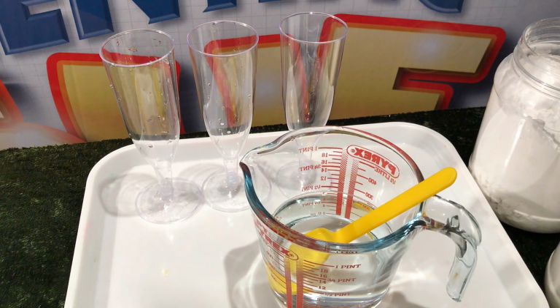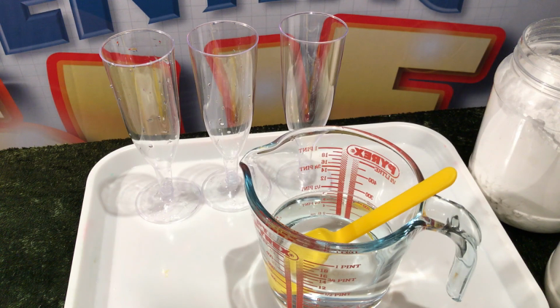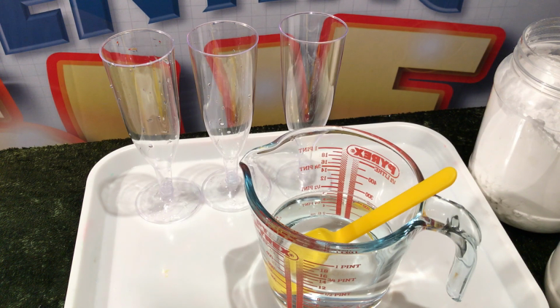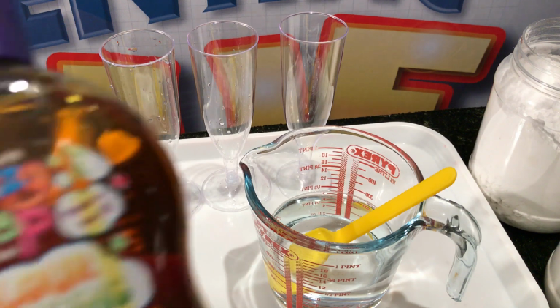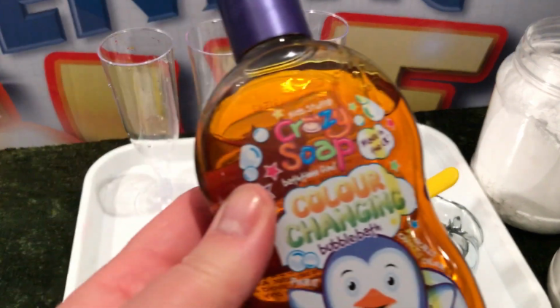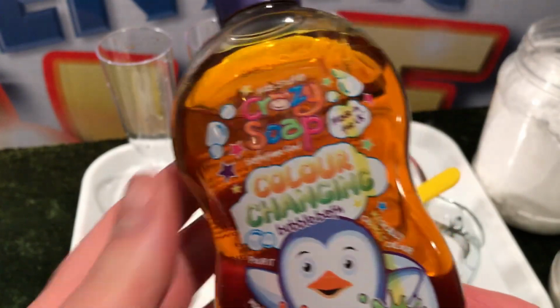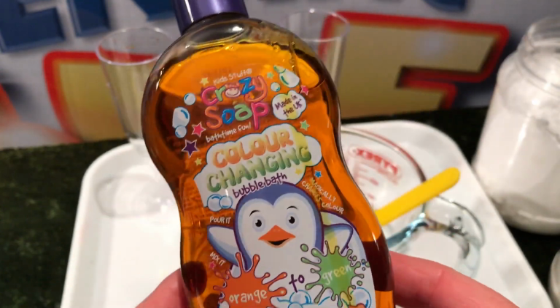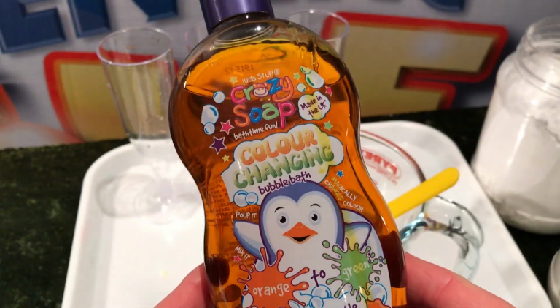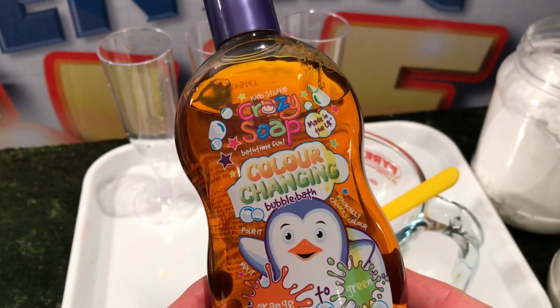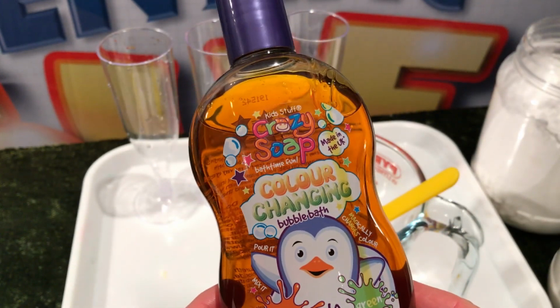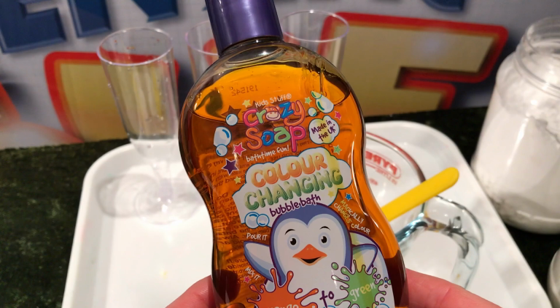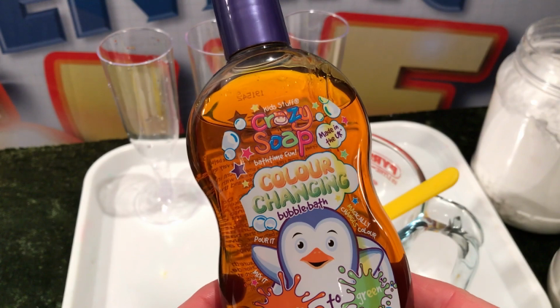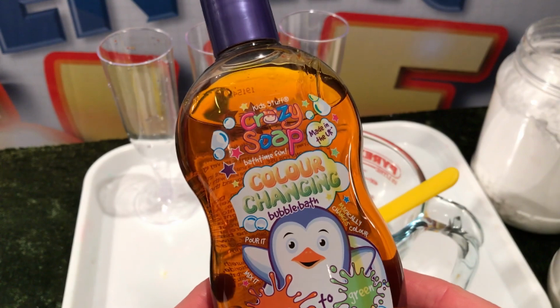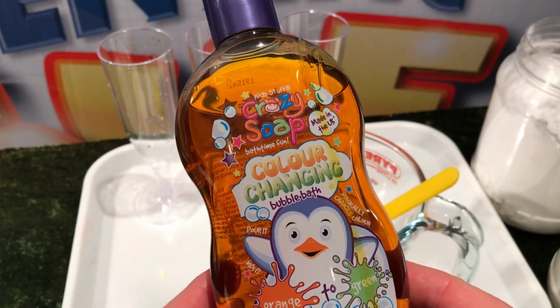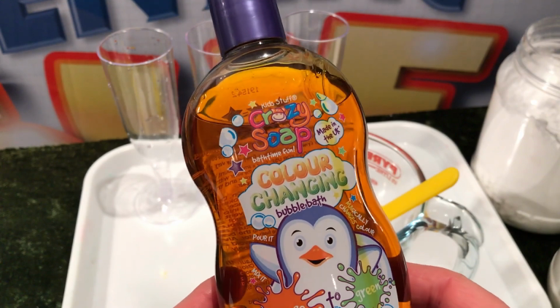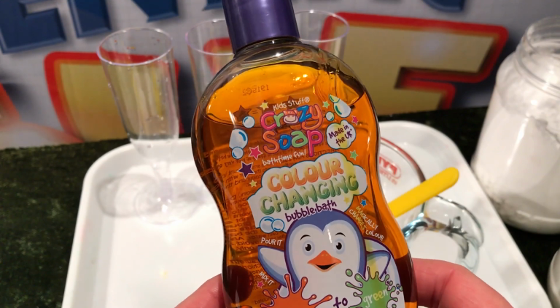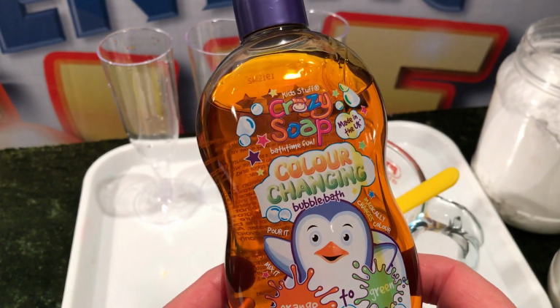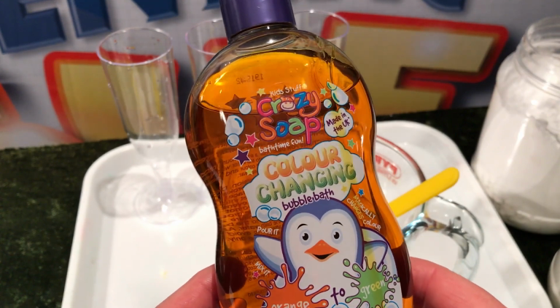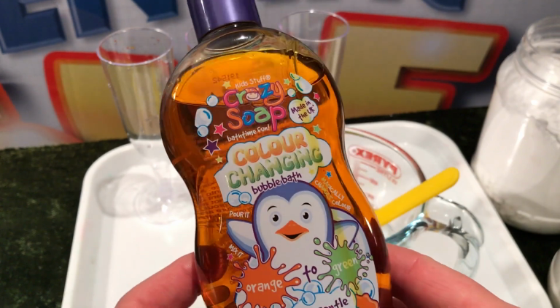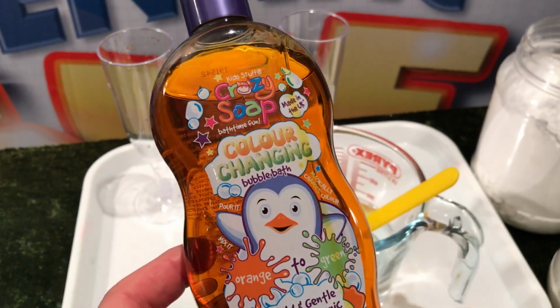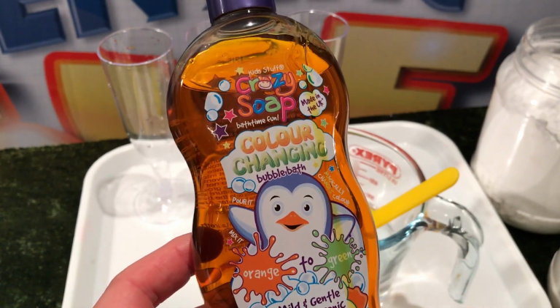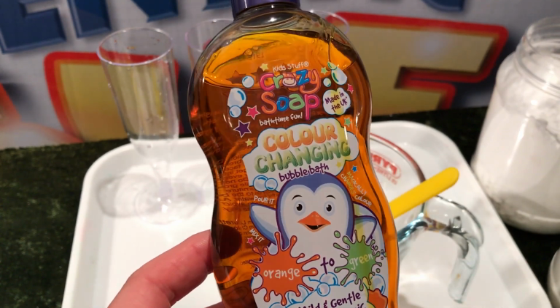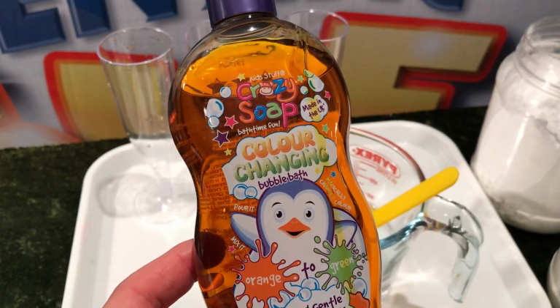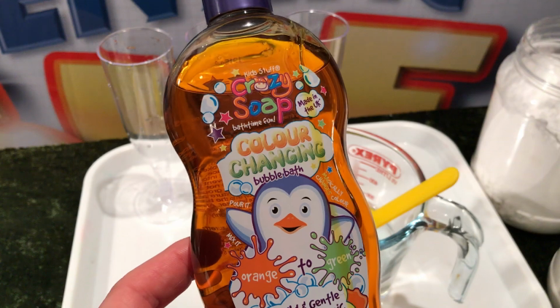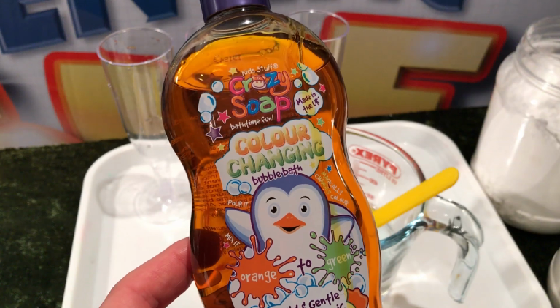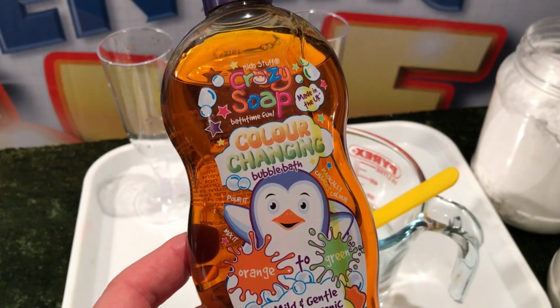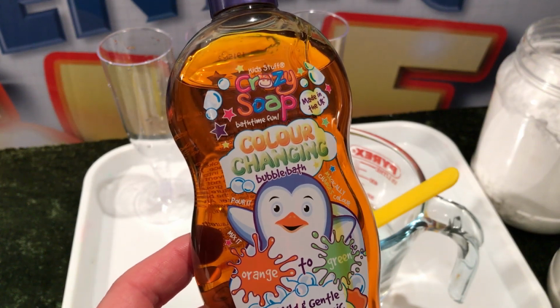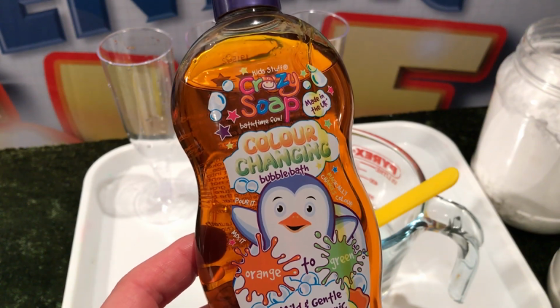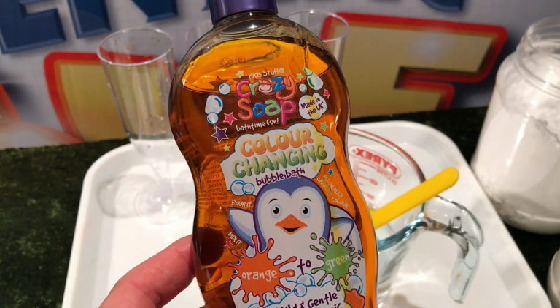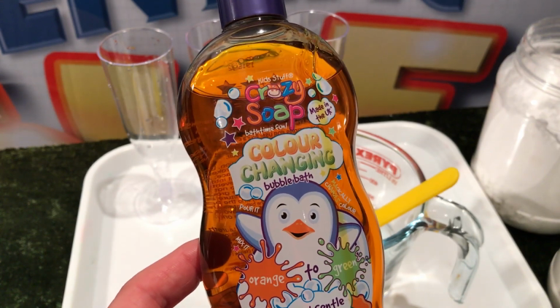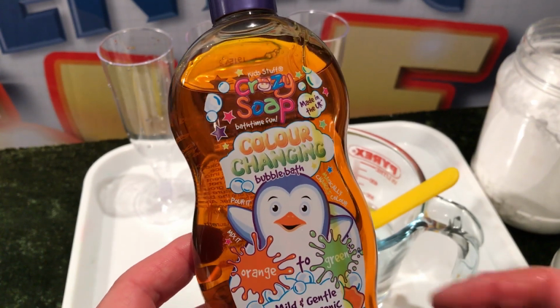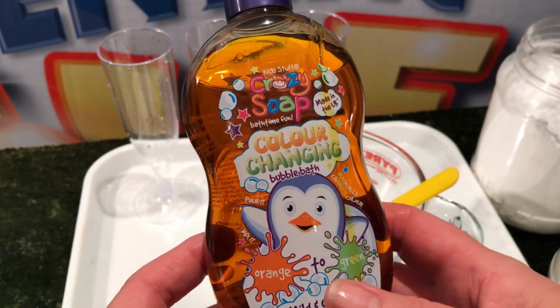Hello, it's Scientific Sue here and I'm just about to introduce to you this amazing colour changing bubble bath. It's from Crazy Soap and today, as of today, it's gone on to our online store.